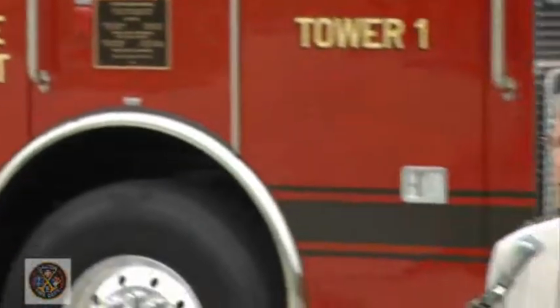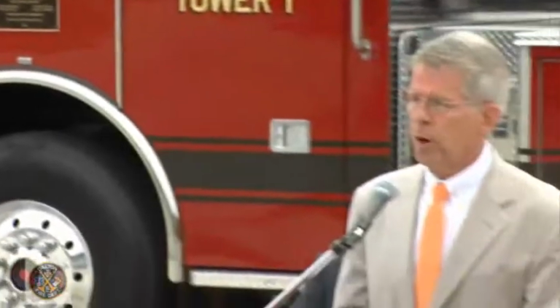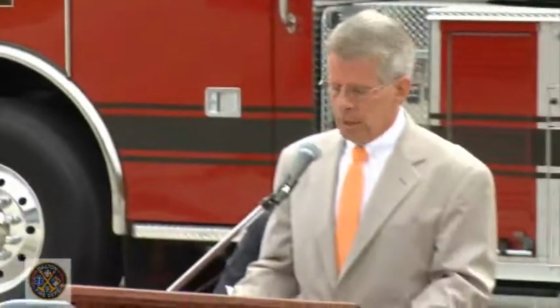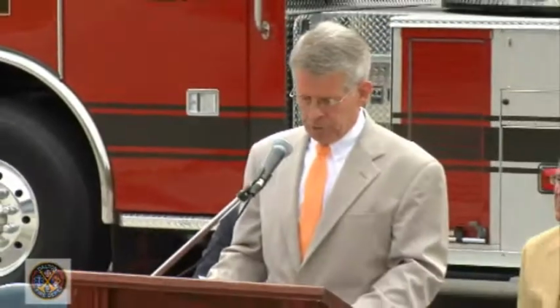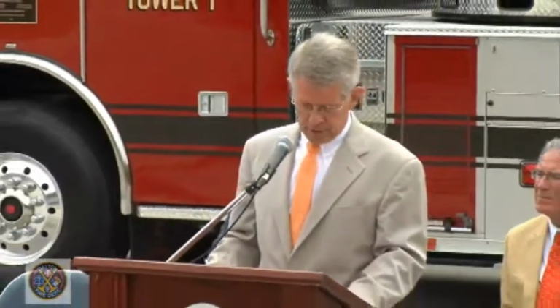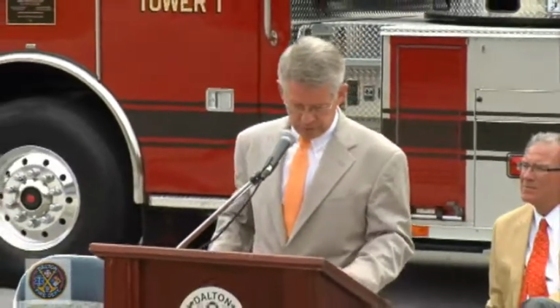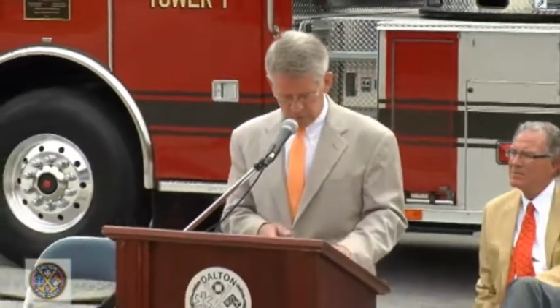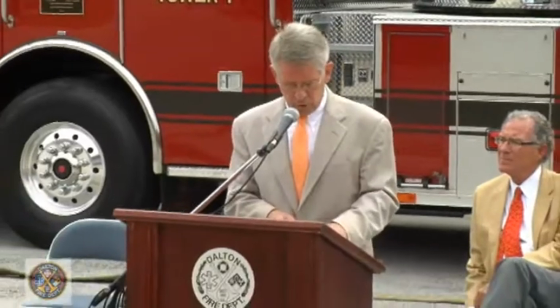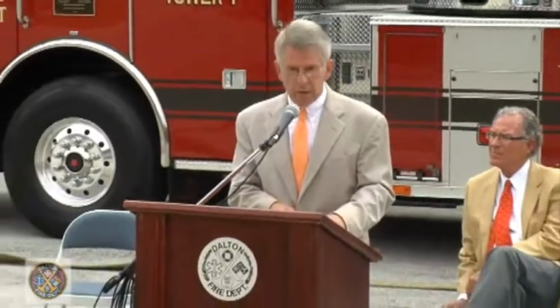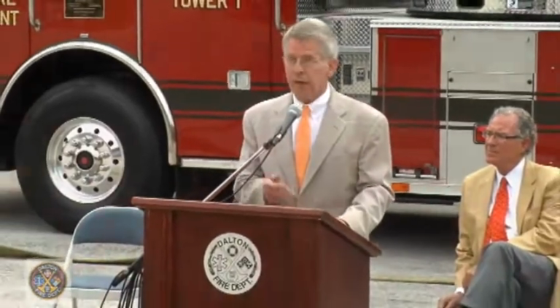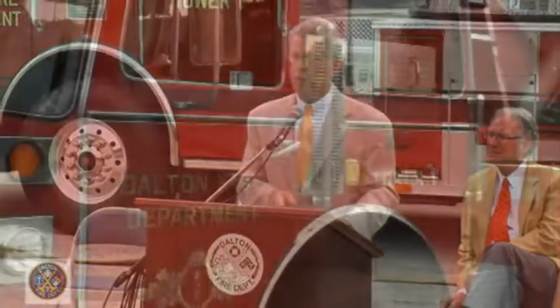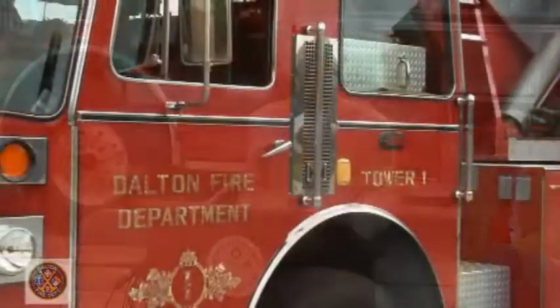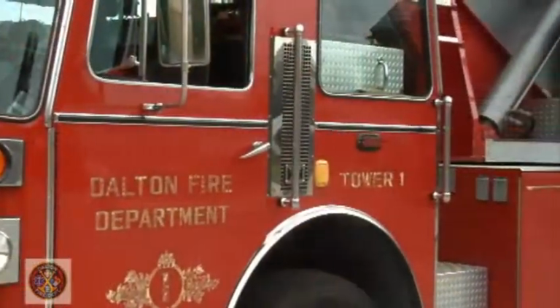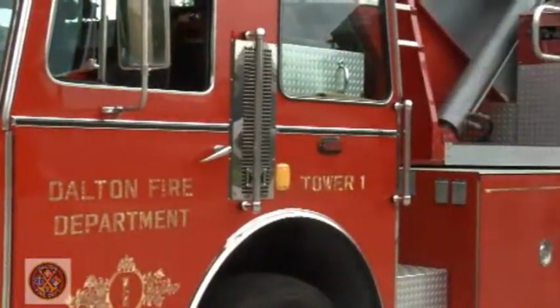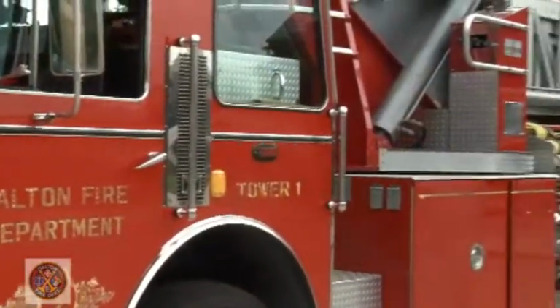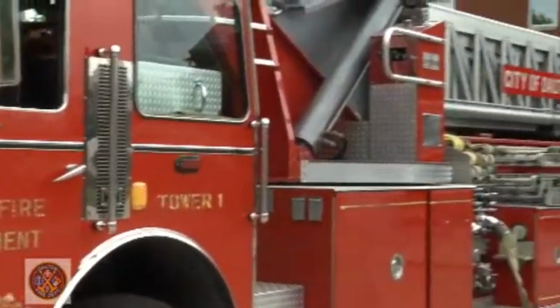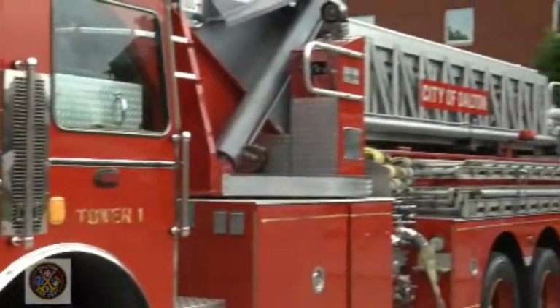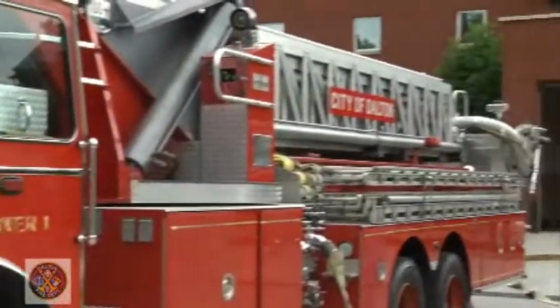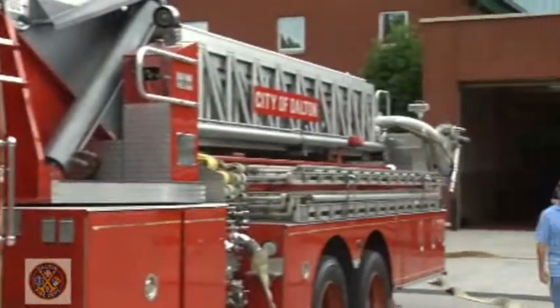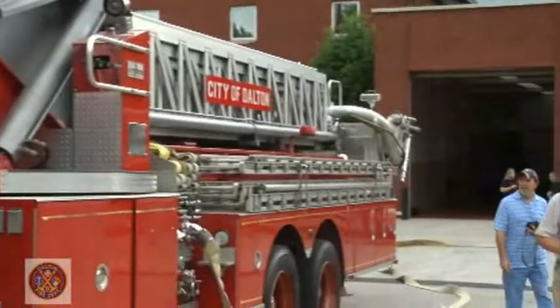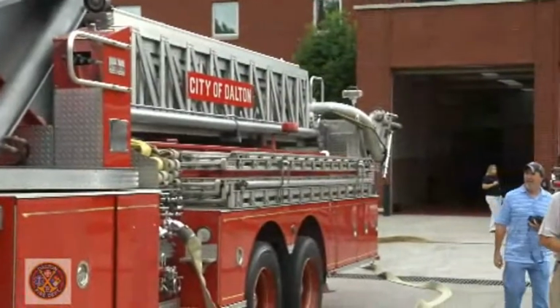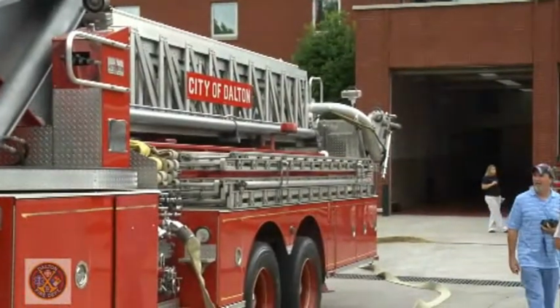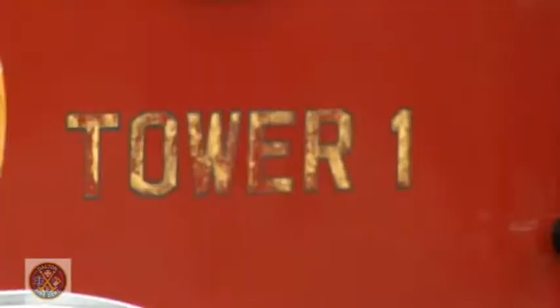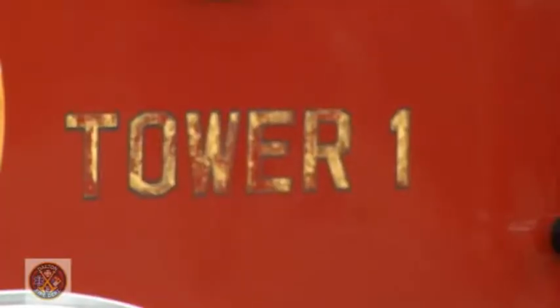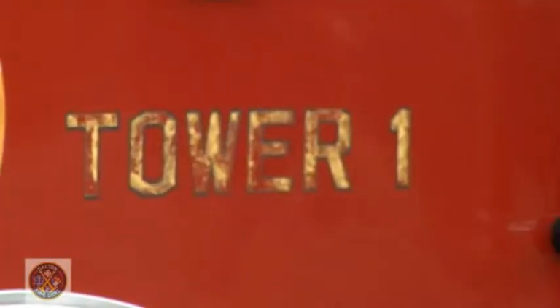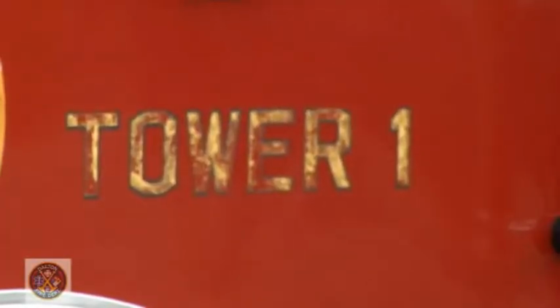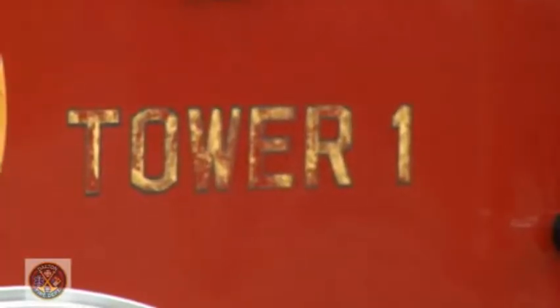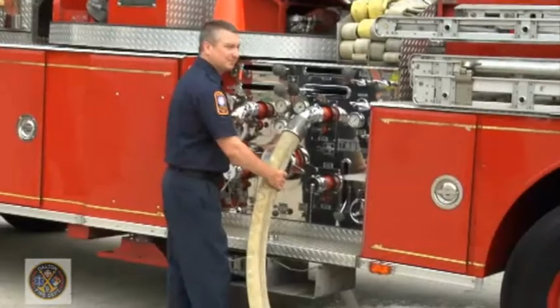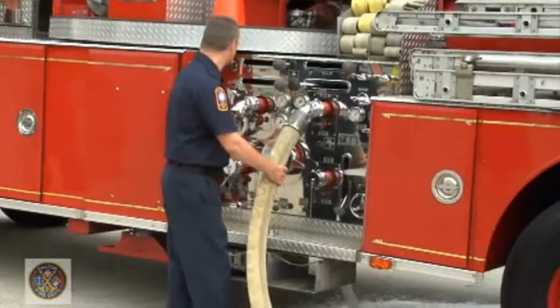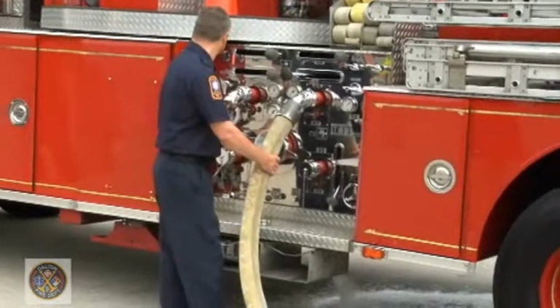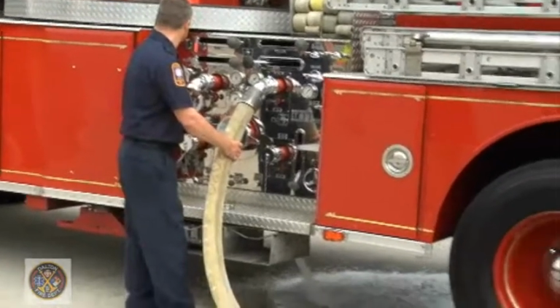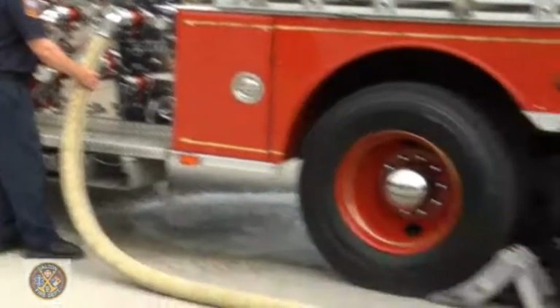Monday morning's ceremony featured some traditional touches. The bell on Tower One came from the old Tower One, which has been in service since 1987. It was retired with the pumping of water into the new Tower One.